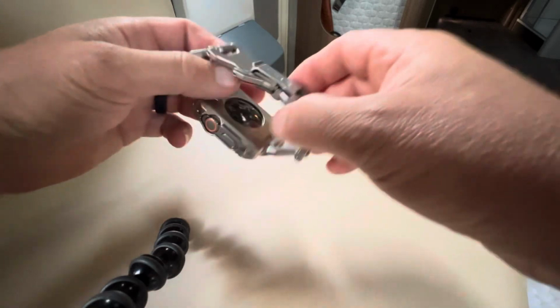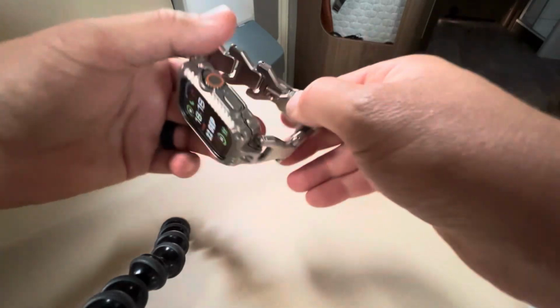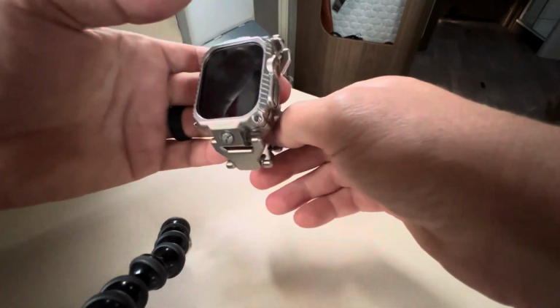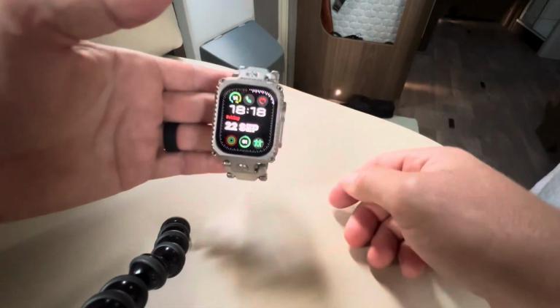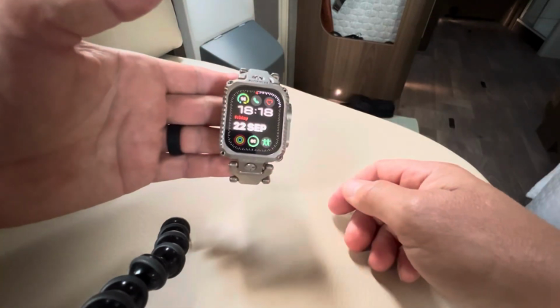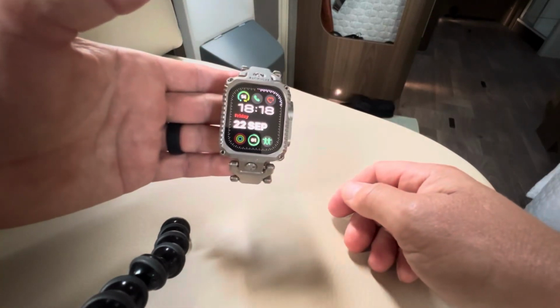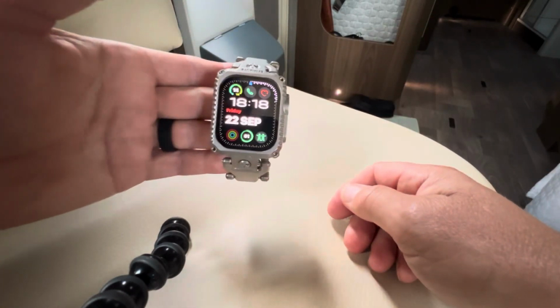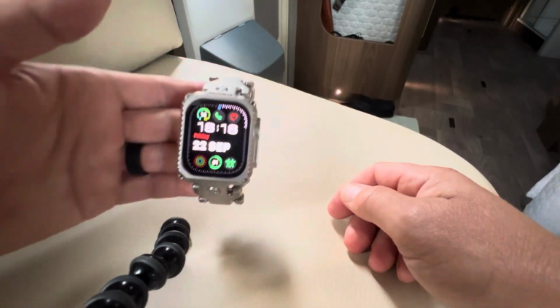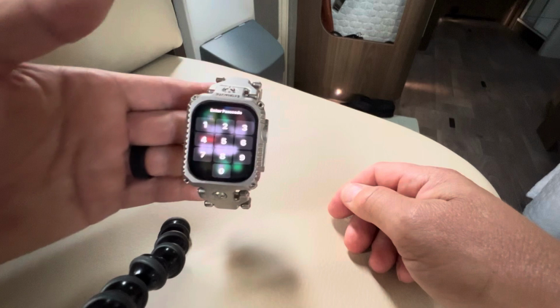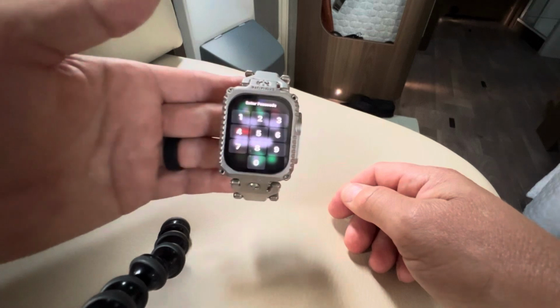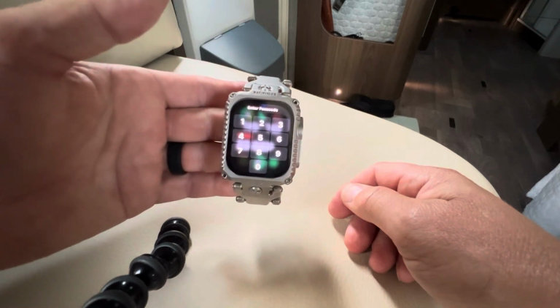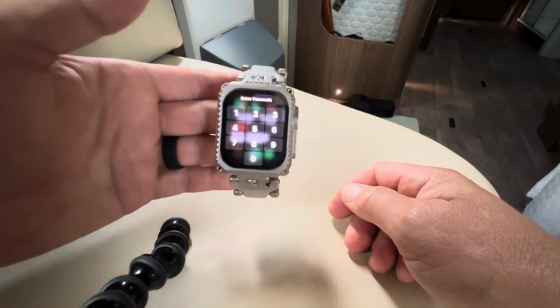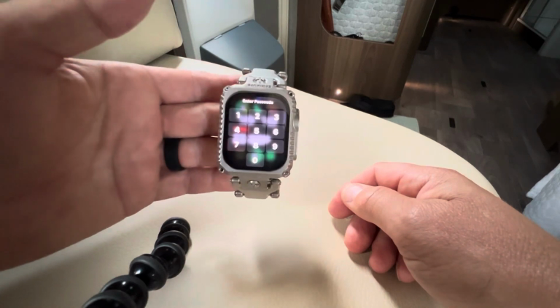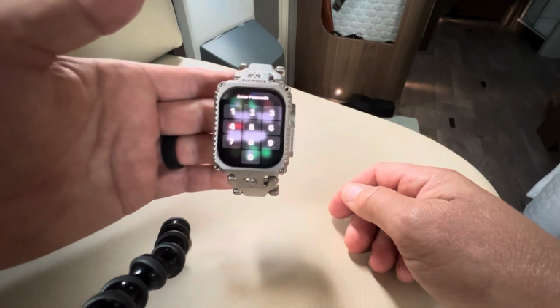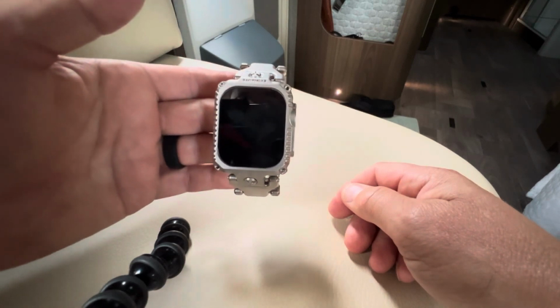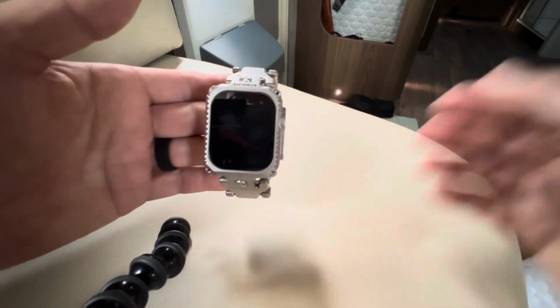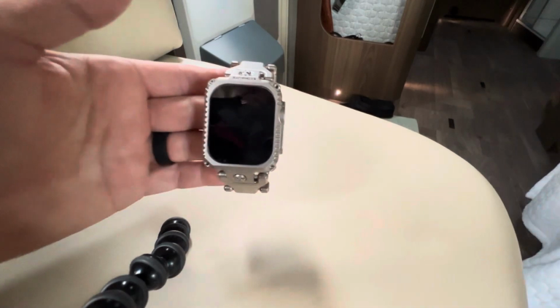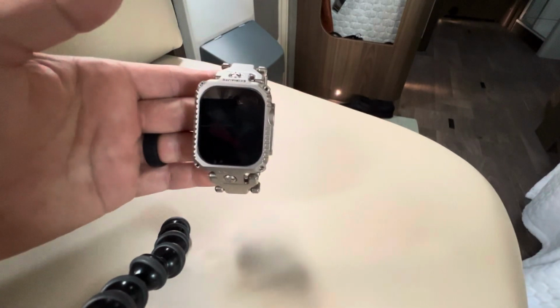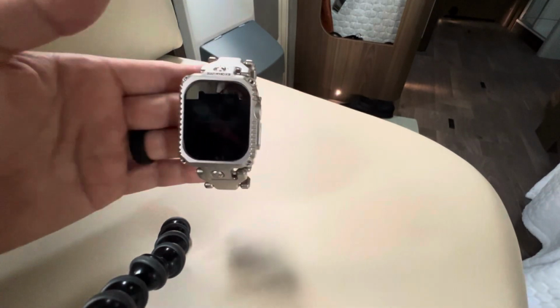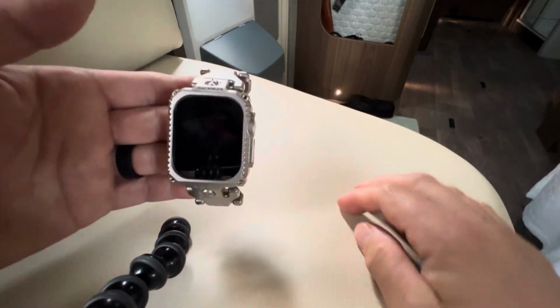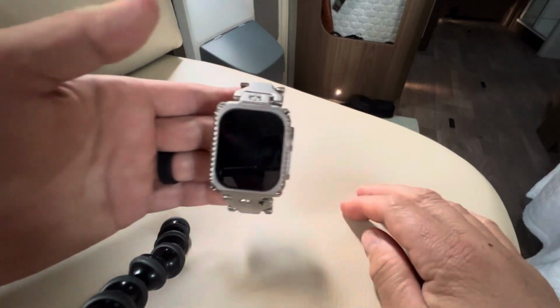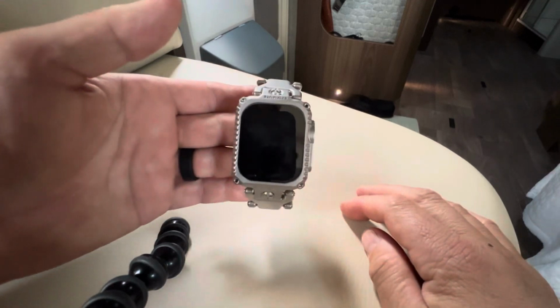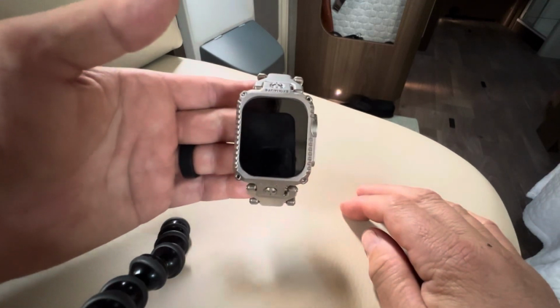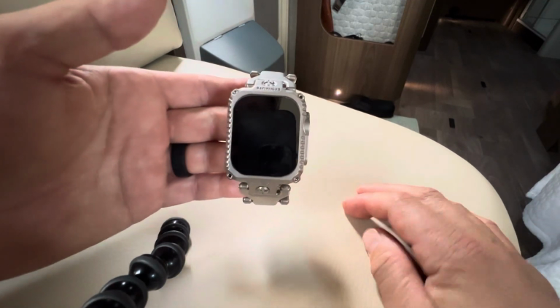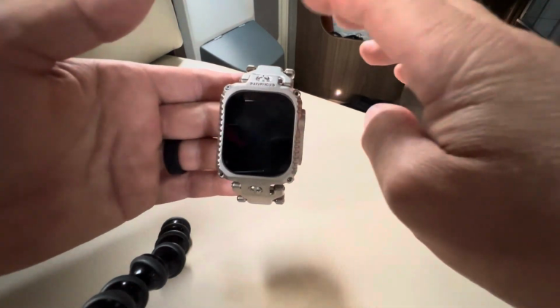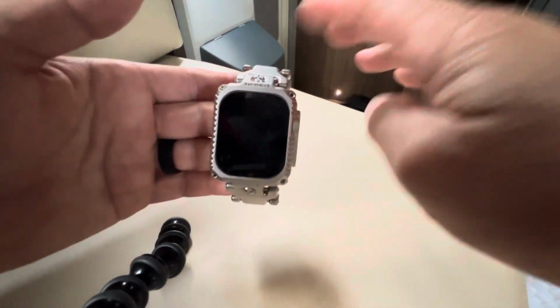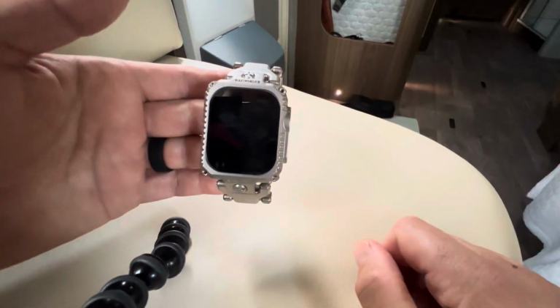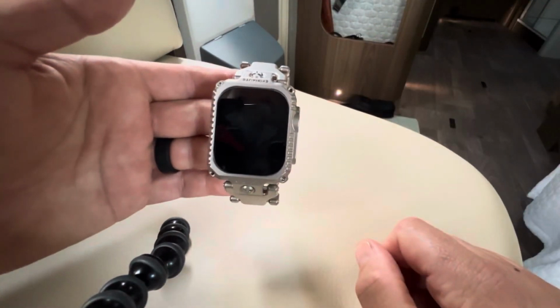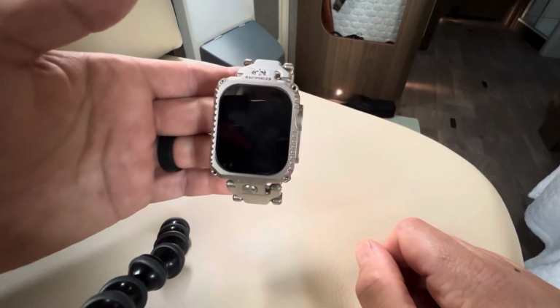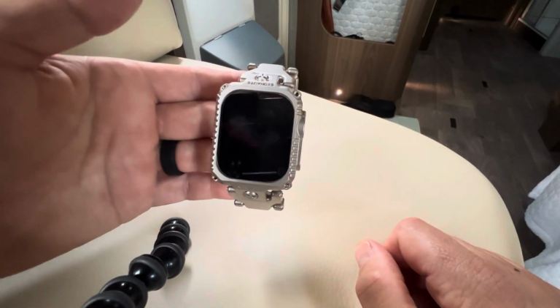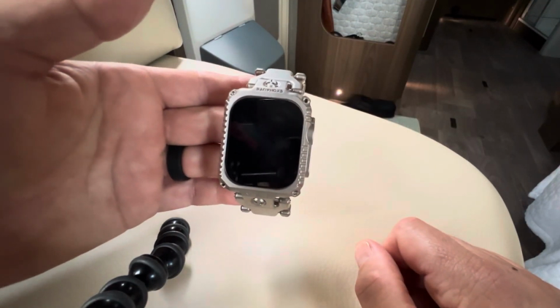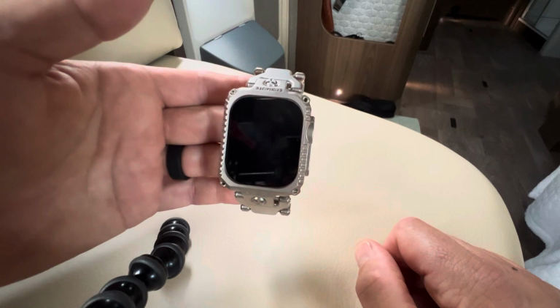I've got a few gripes. First of all, I'm in the UK and I had to pay an import duty of 95 pounds. The watch strap itself is already a very expensive watch strap, so having that added on top was a very big disappointment.